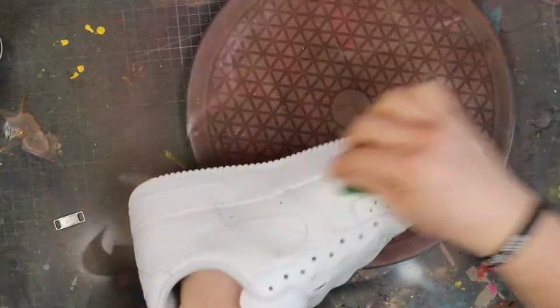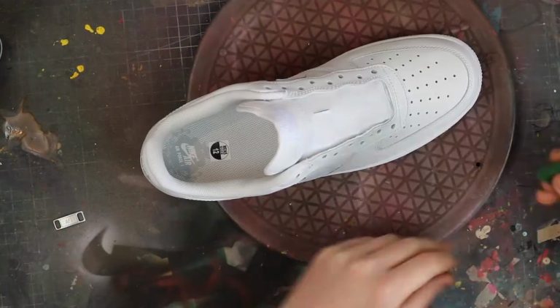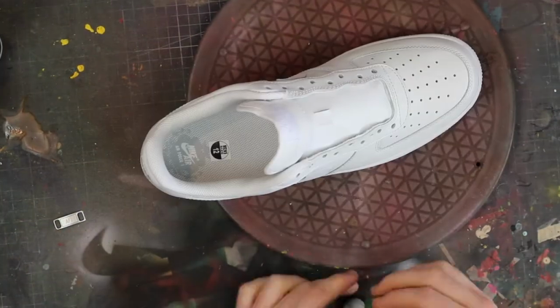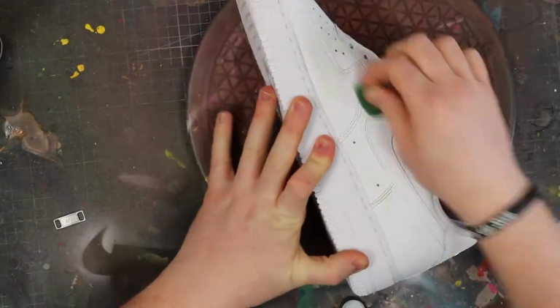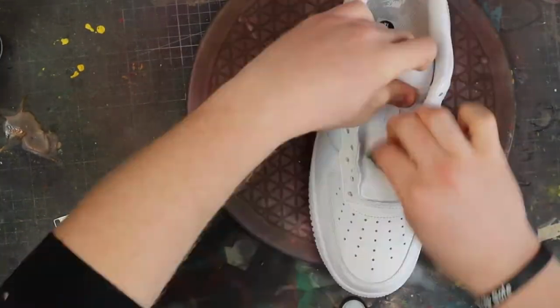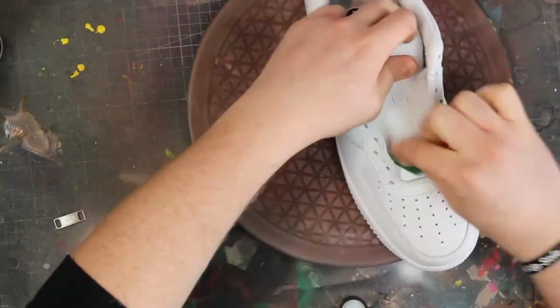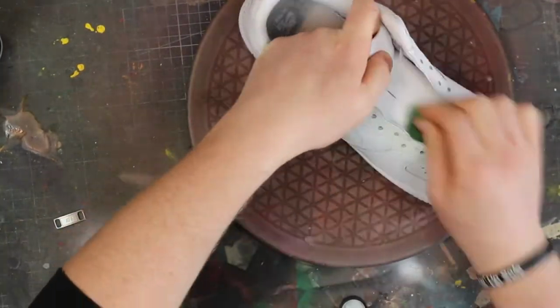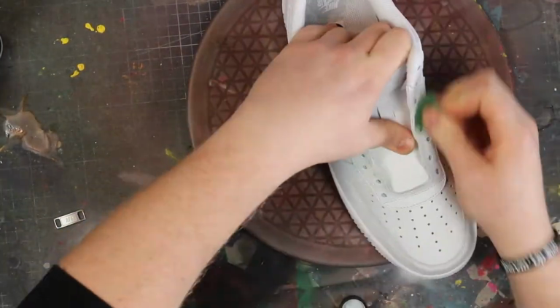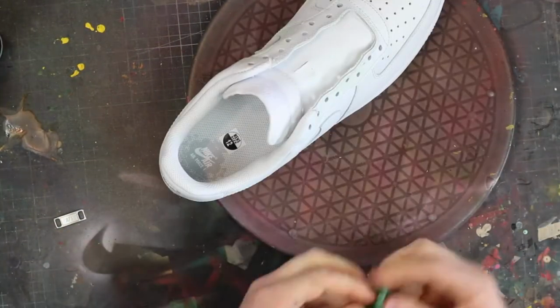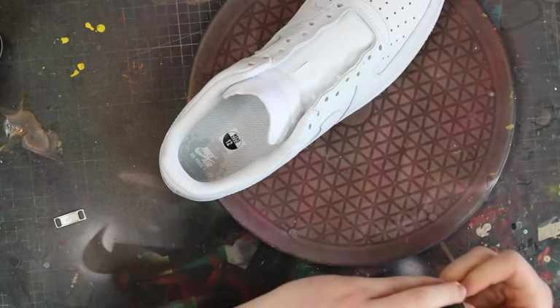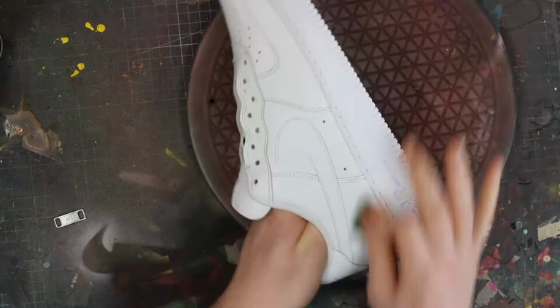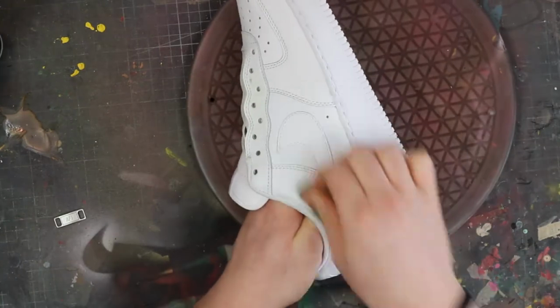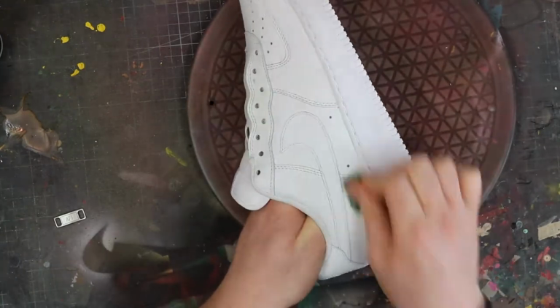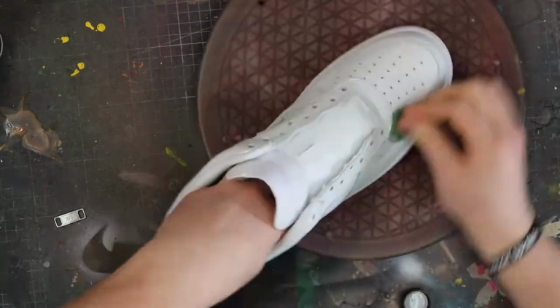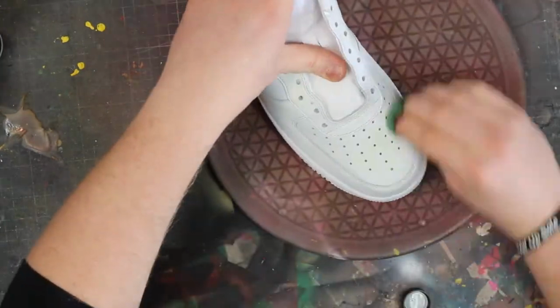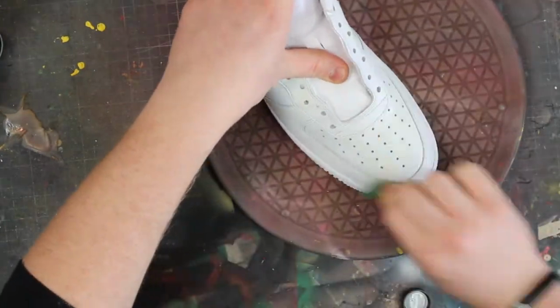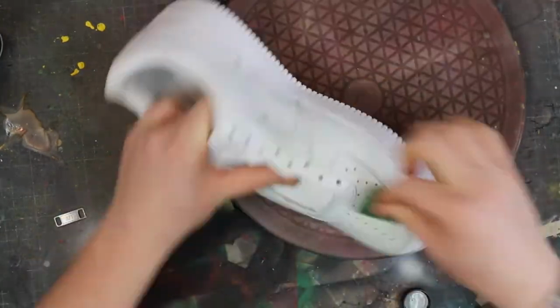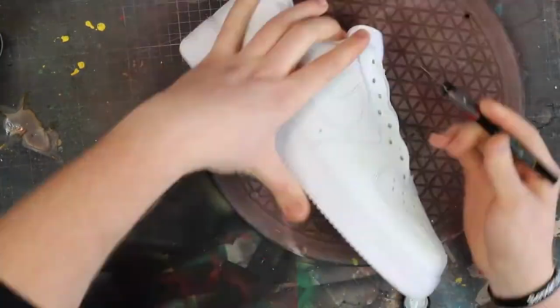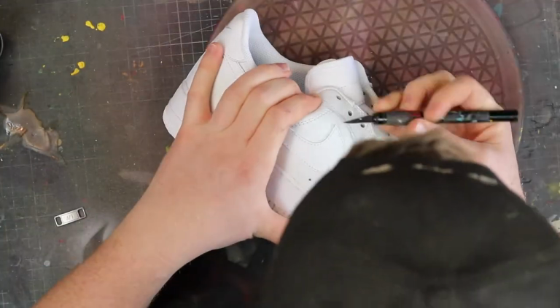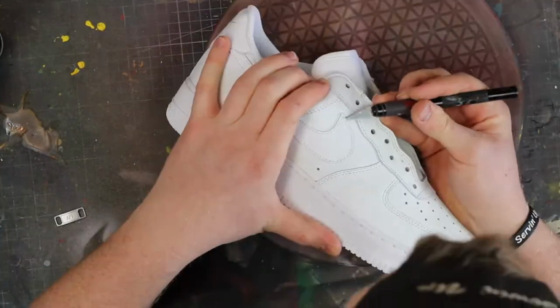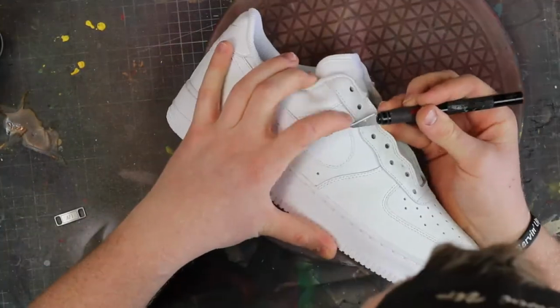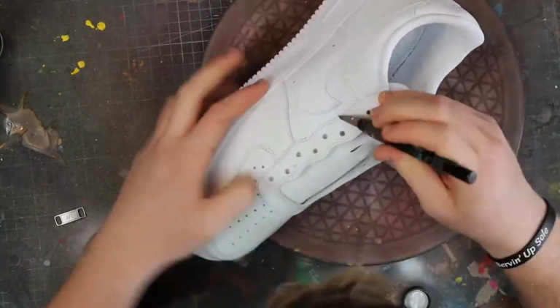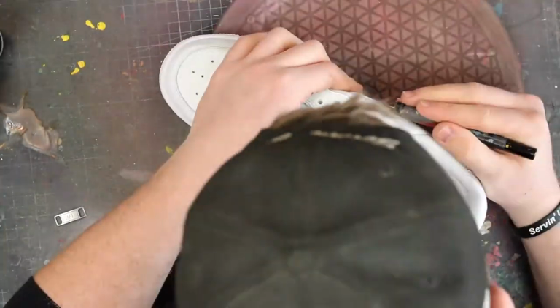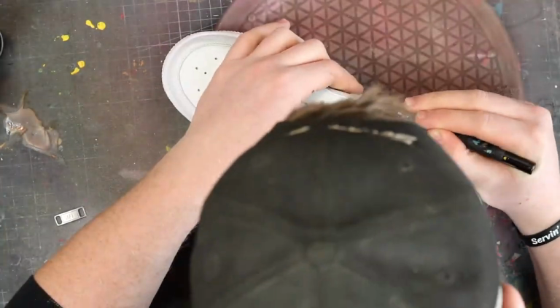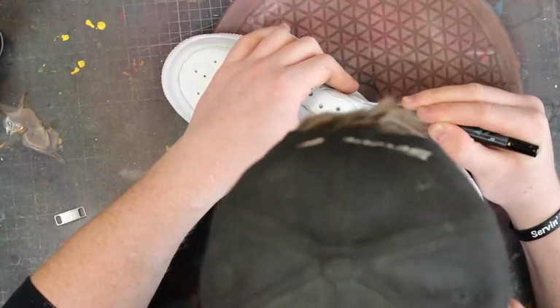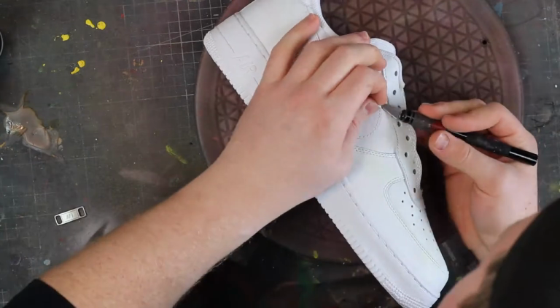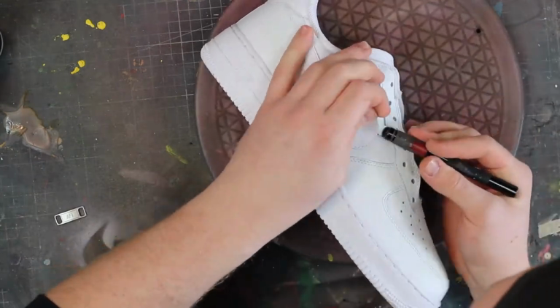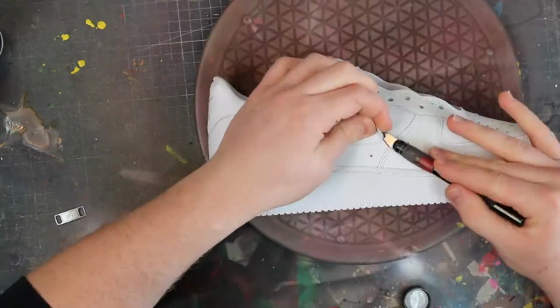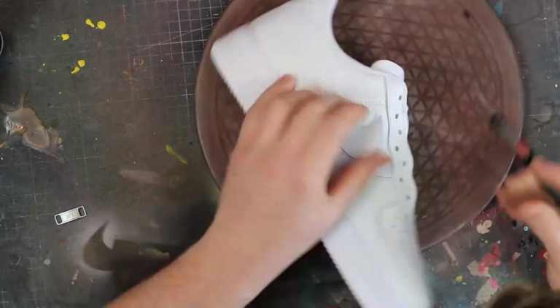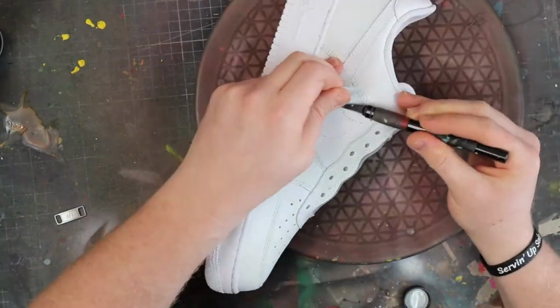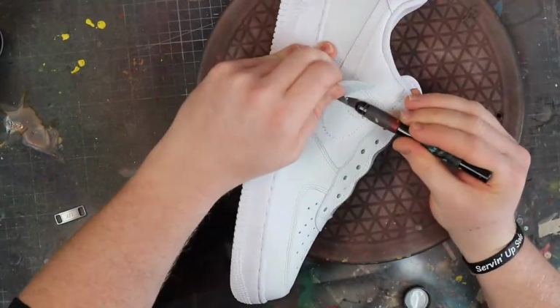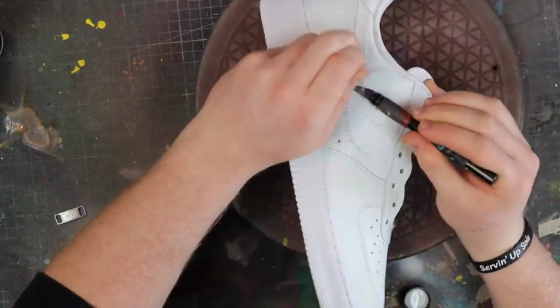First things first, we're going to be prepping the shoes. That is the most important step that you cannot miss. Prepping the shoes will help the paint bond, and also it'll keep your shoes durable.